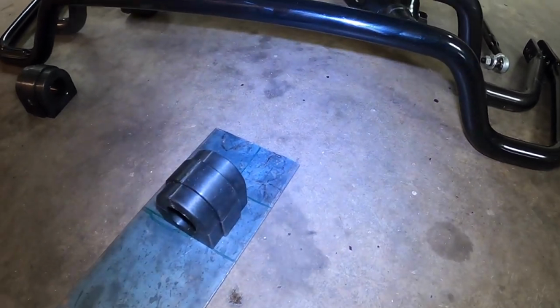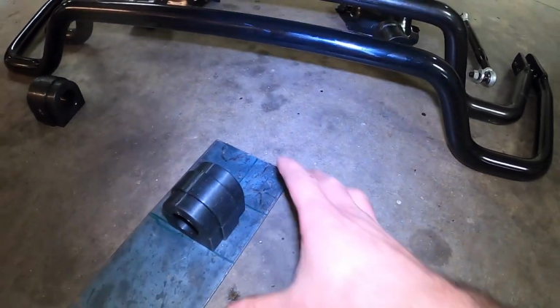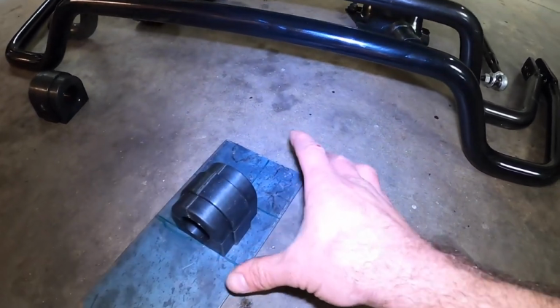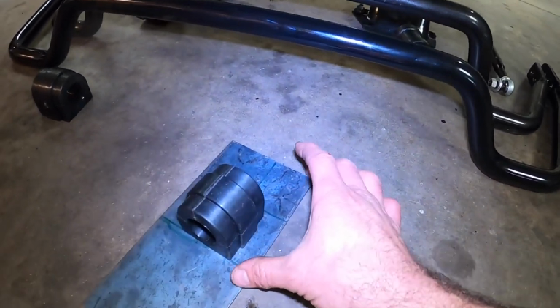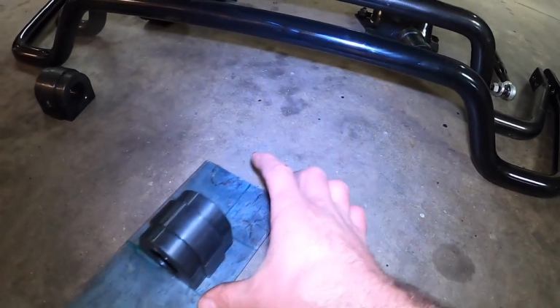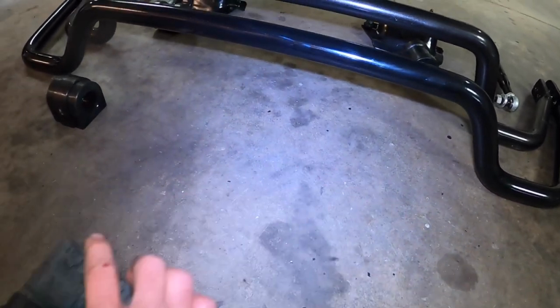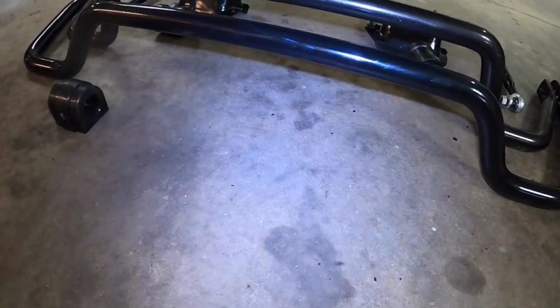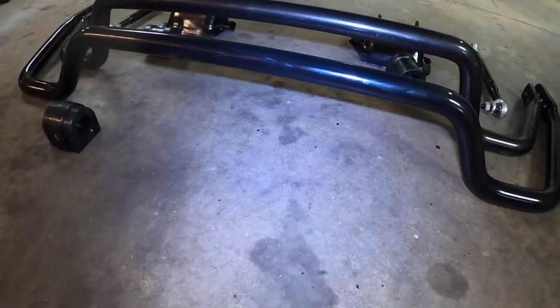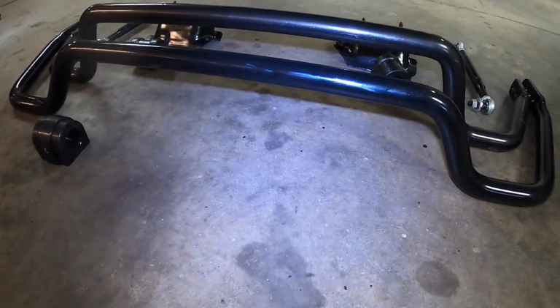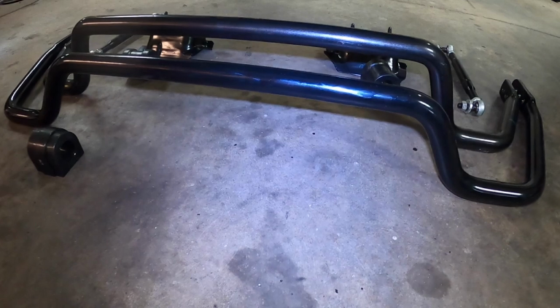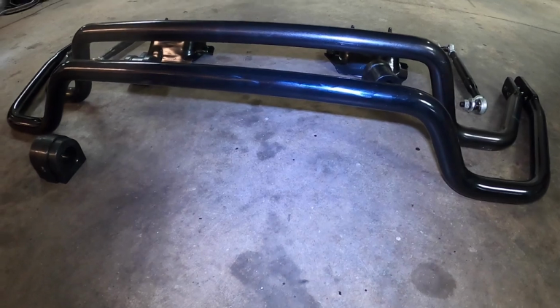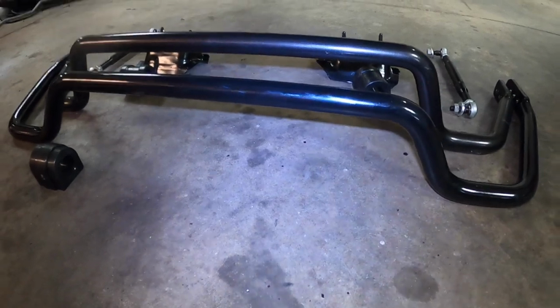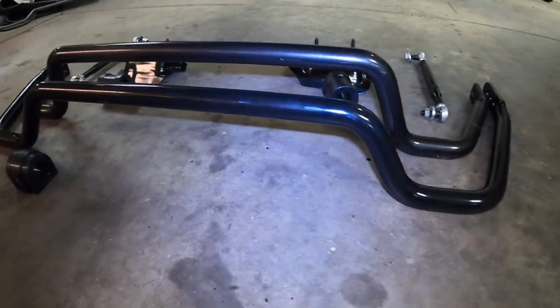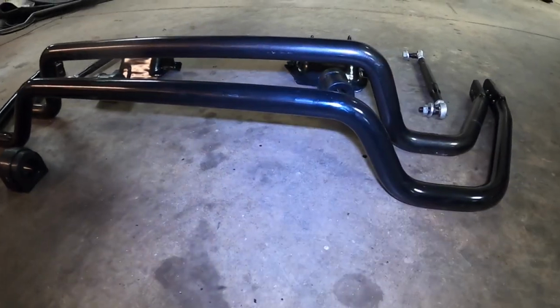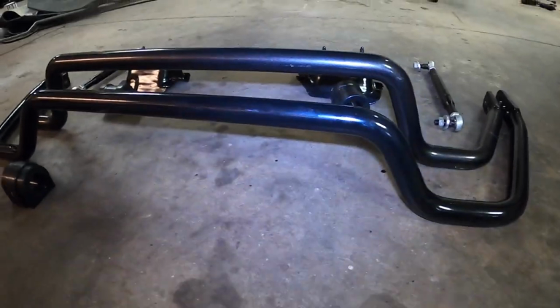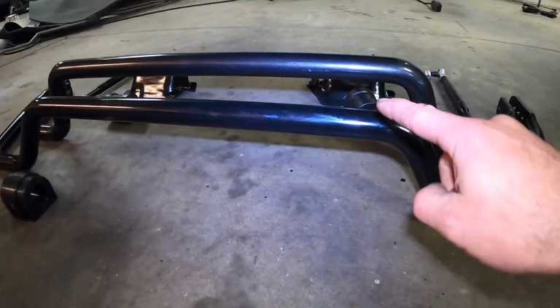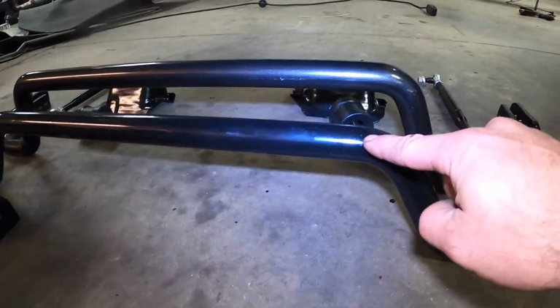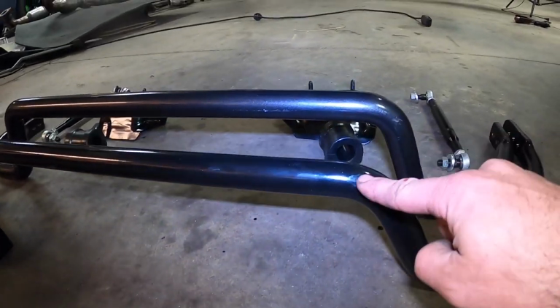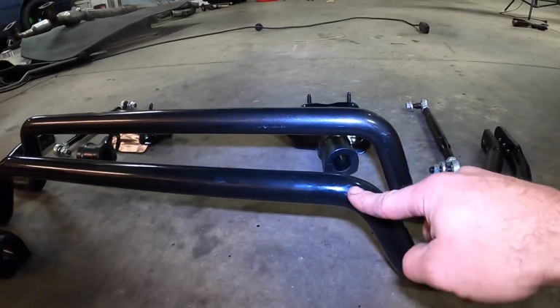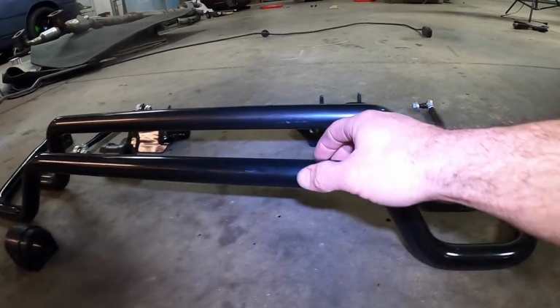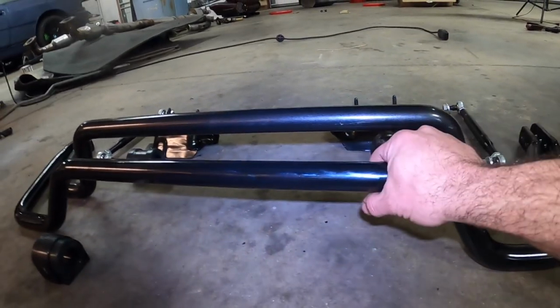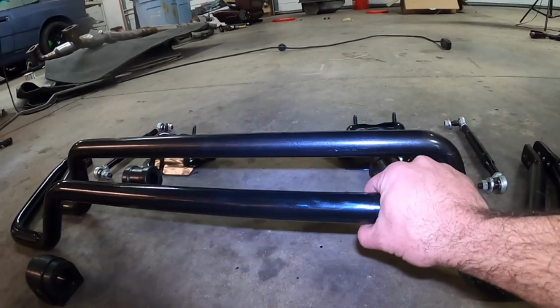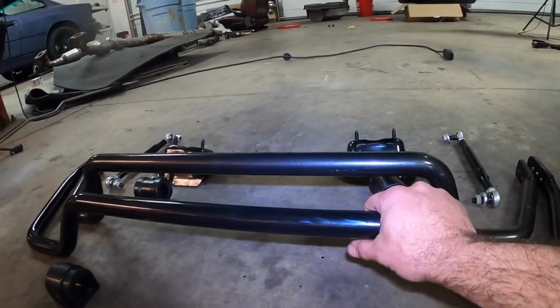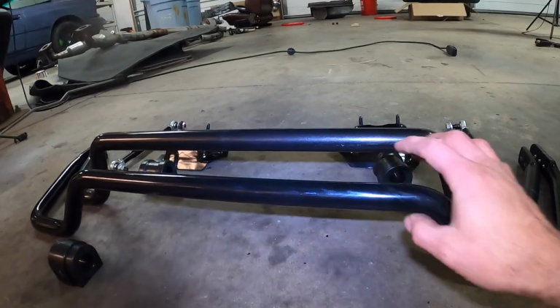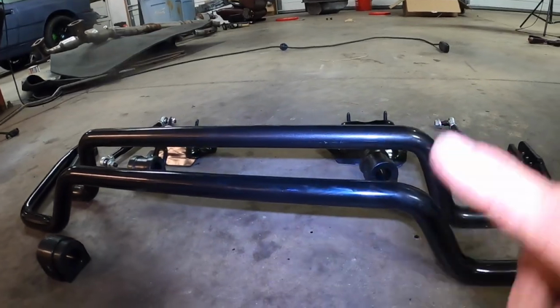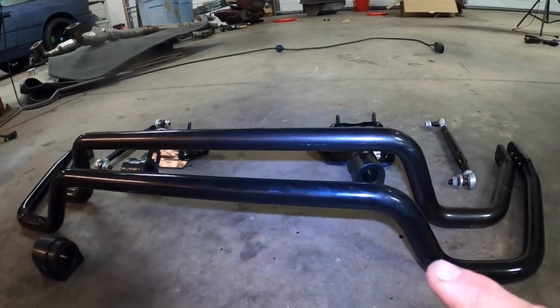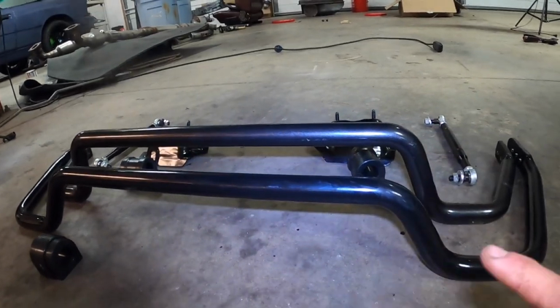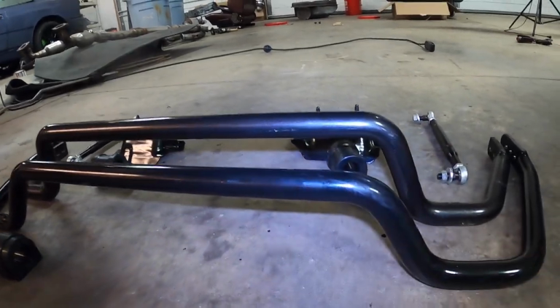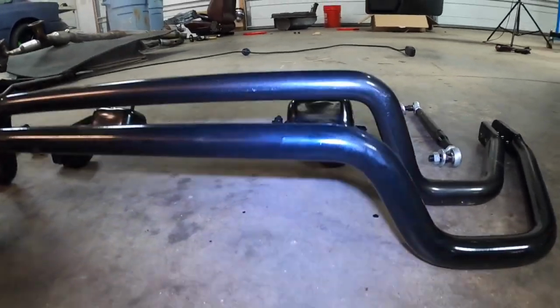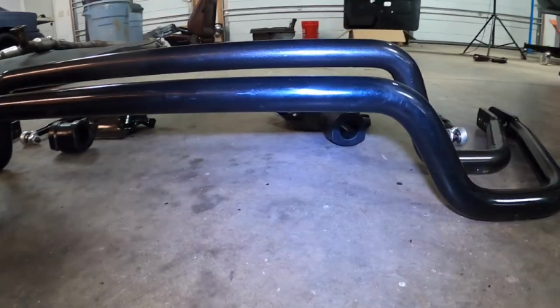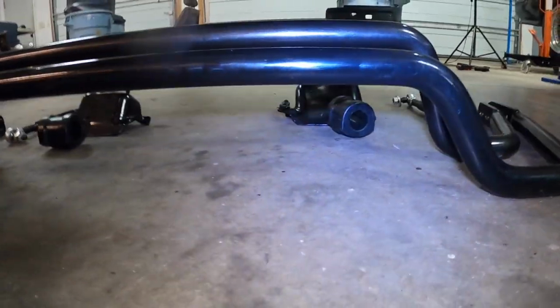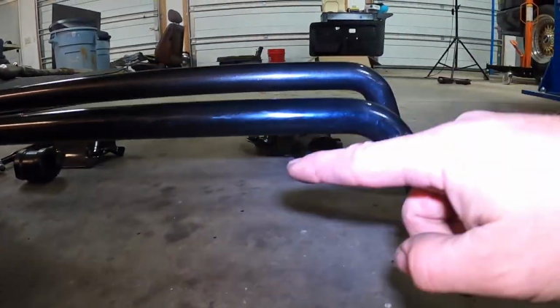So that is one solution, and that is exactly why I plan on going to the E46 M3 front sway bar — this guy right here. Because not only that, but it also is a lot shorter.